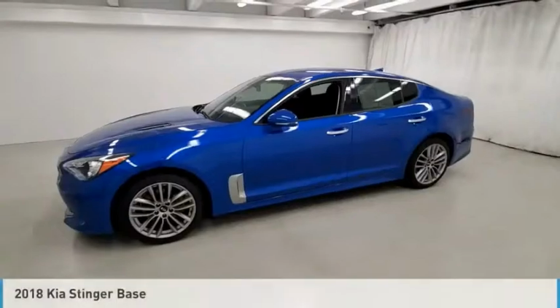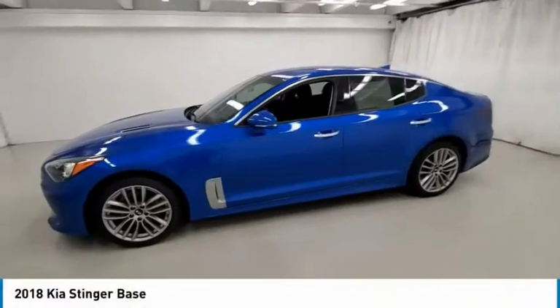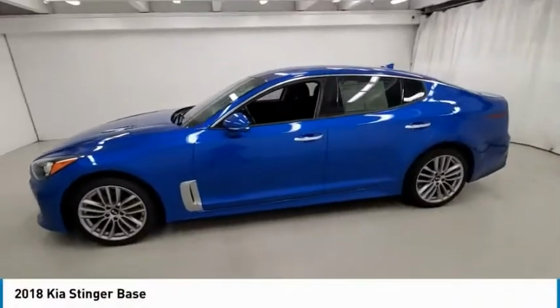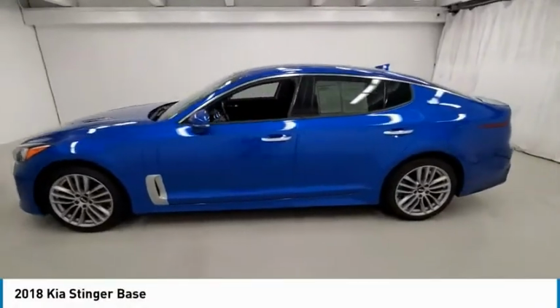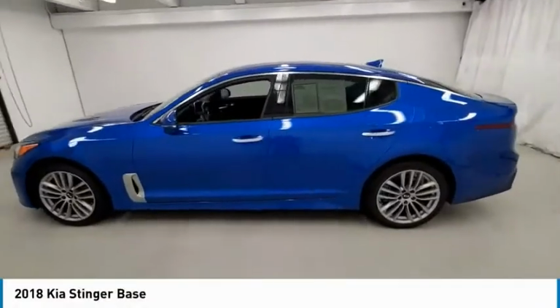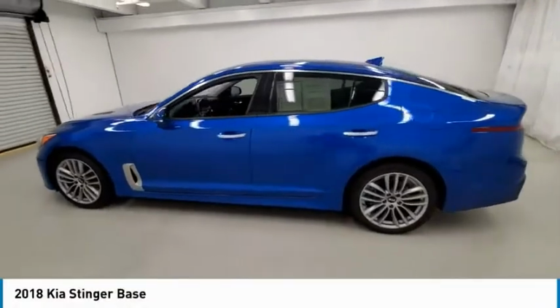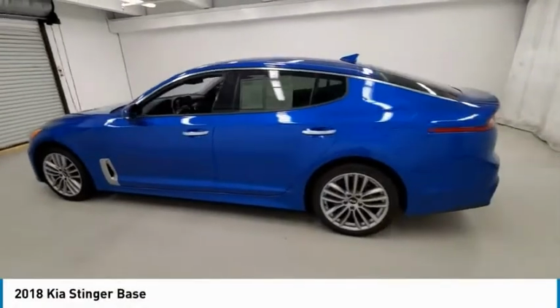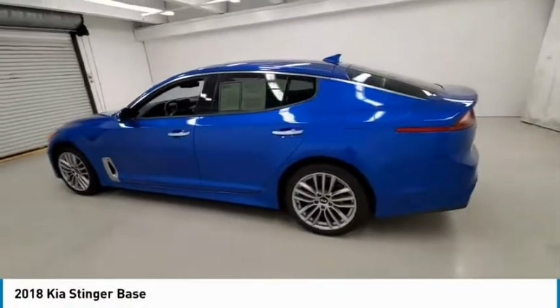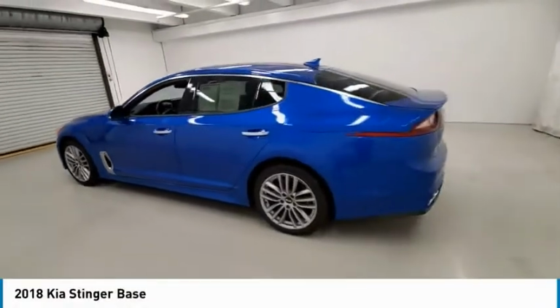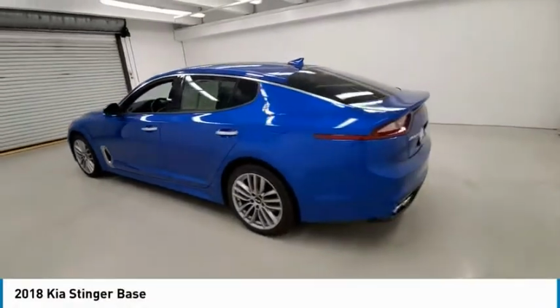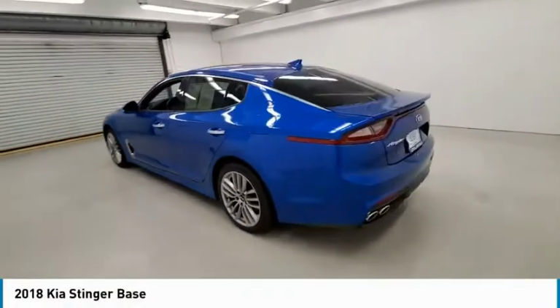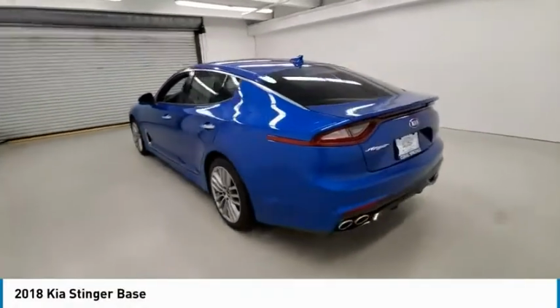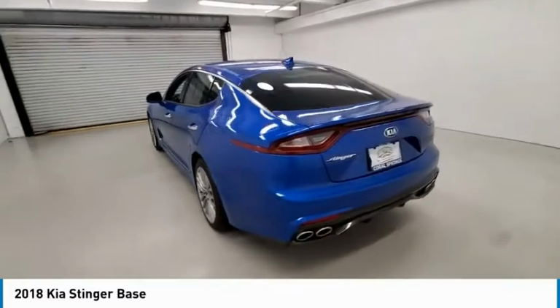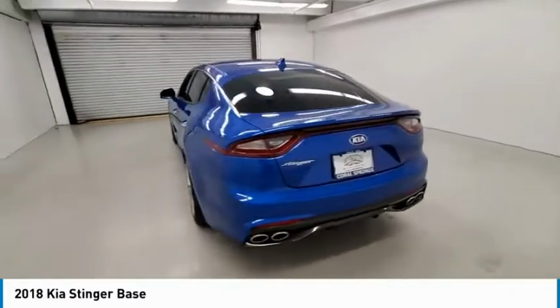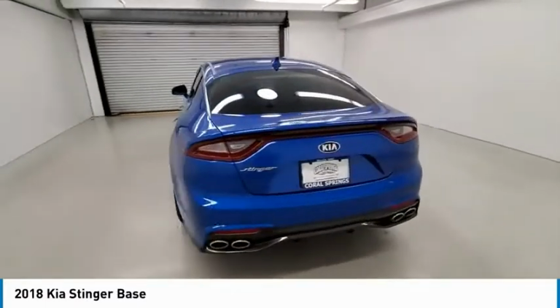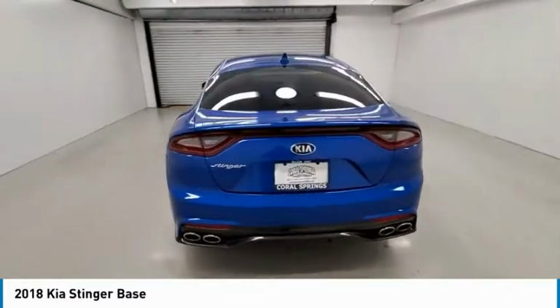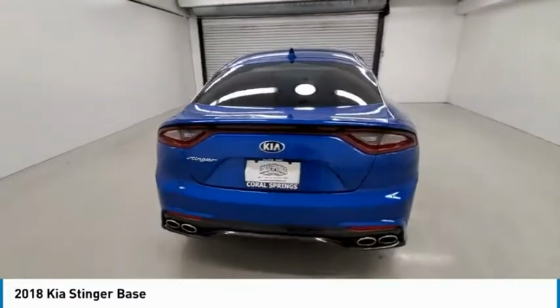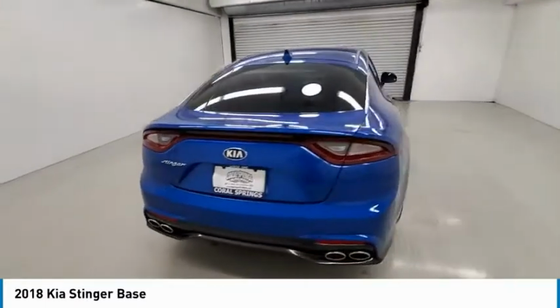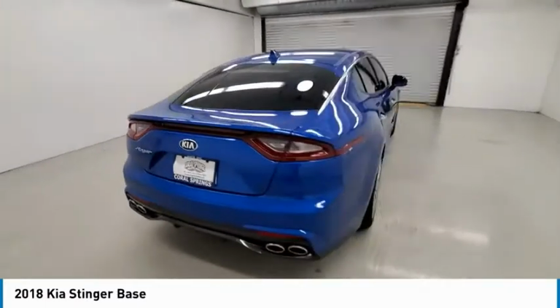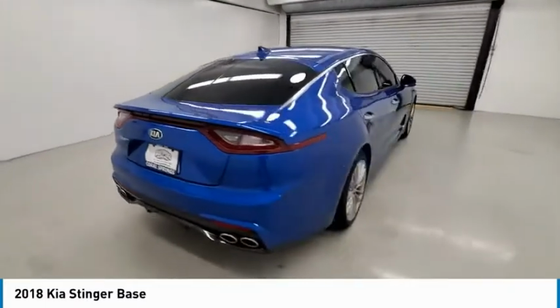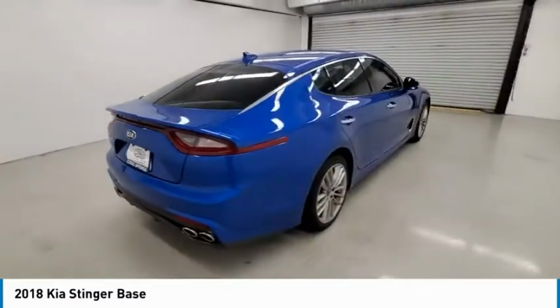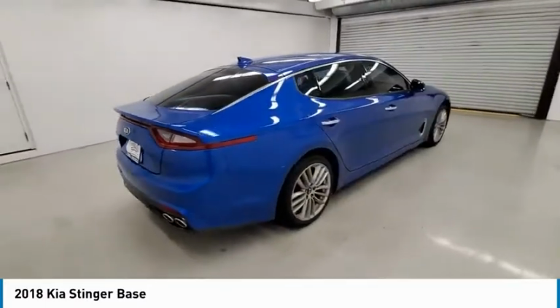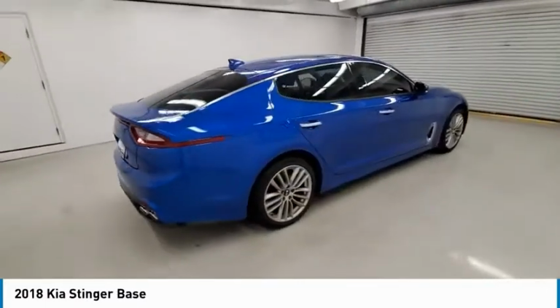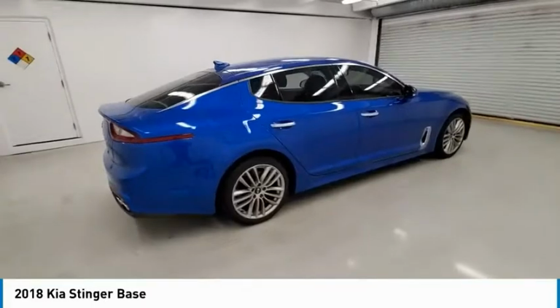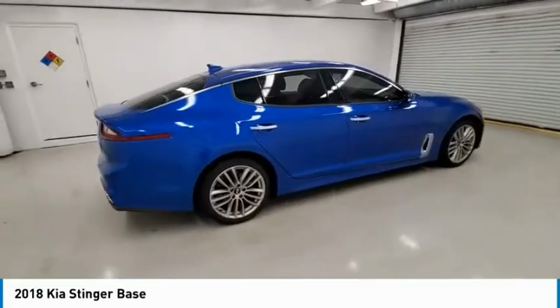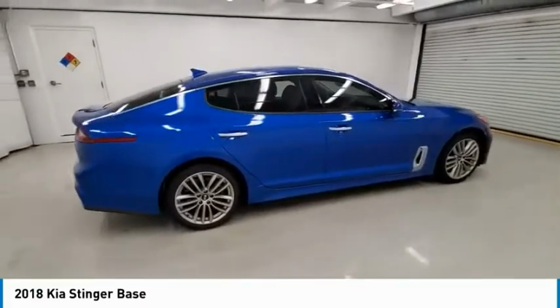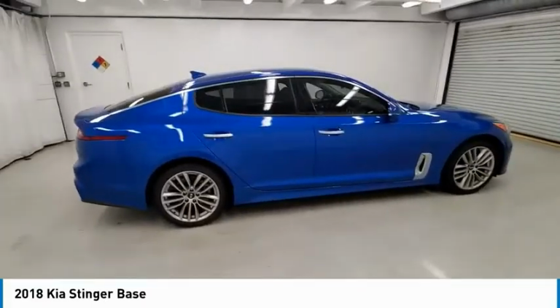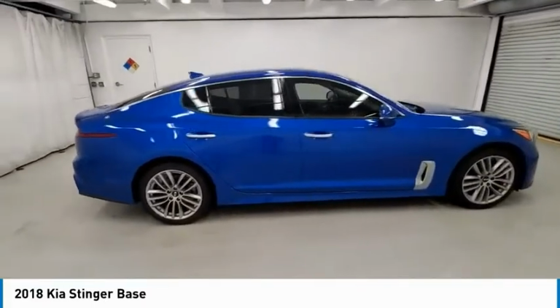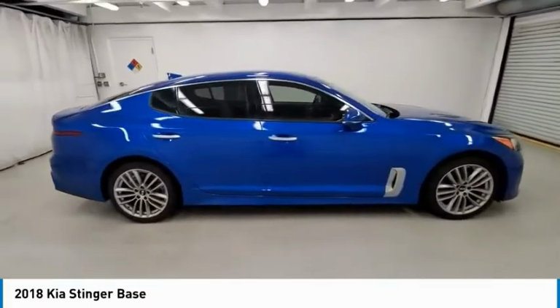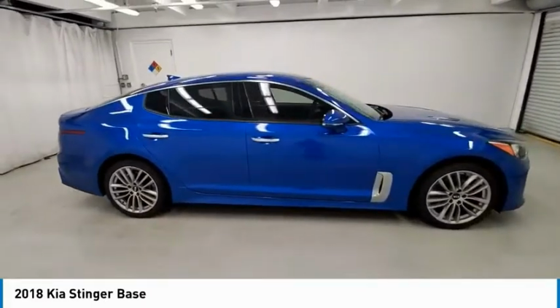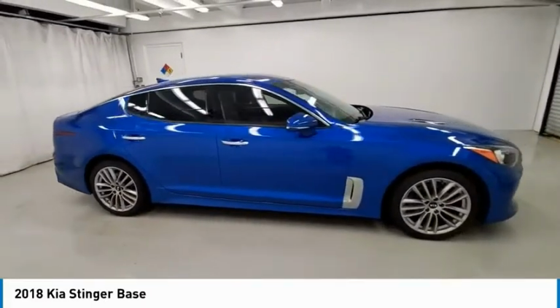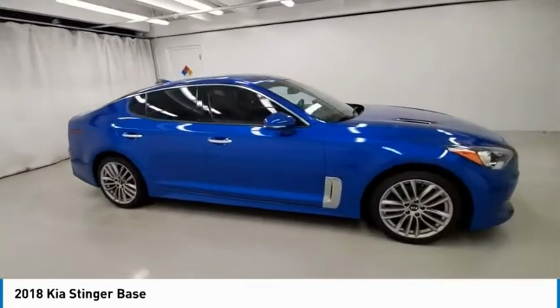Take a ride in 2018 Stinger. The Kia Stinger has a design that is sure to leave an impression. It offers the perfect combination of a sporty look coupled with a wide variety of luxurious features.